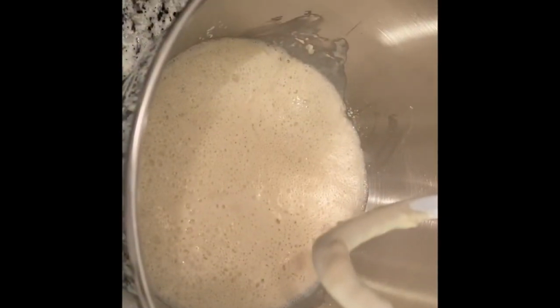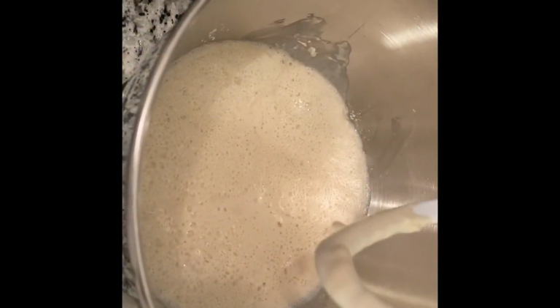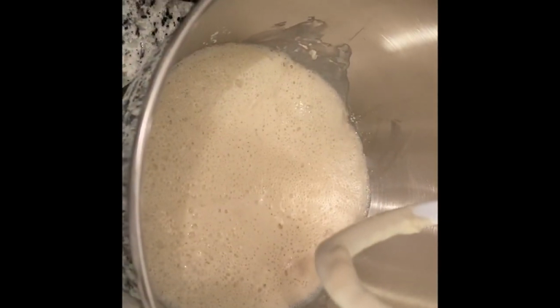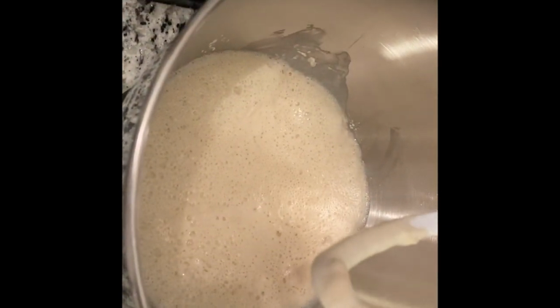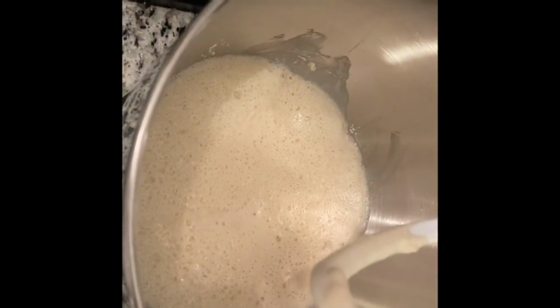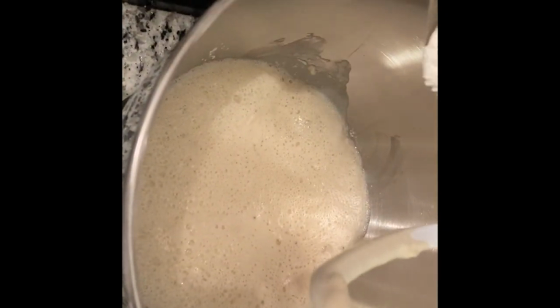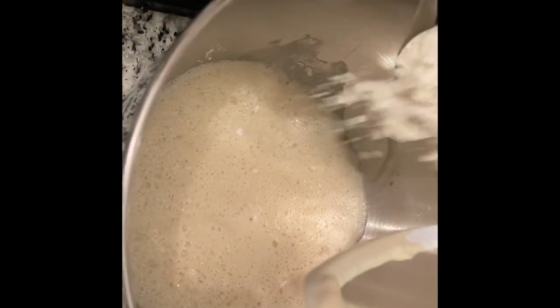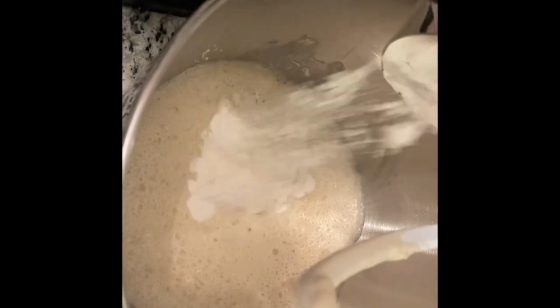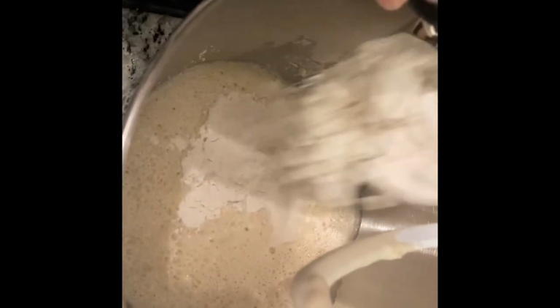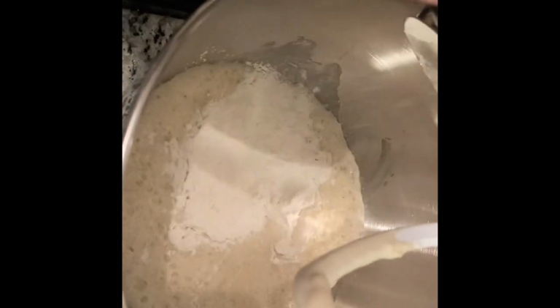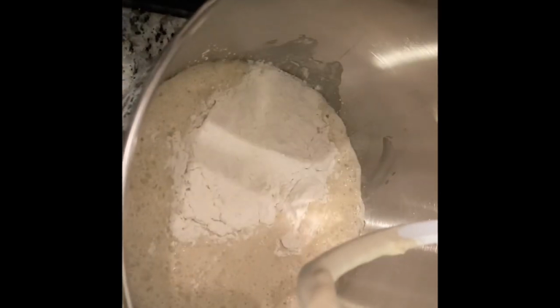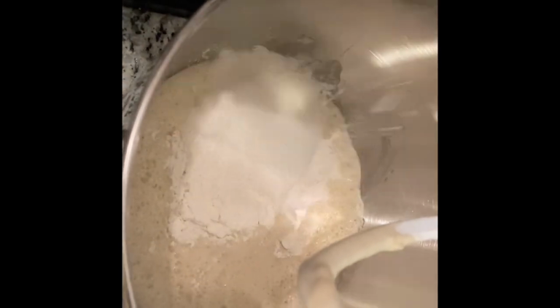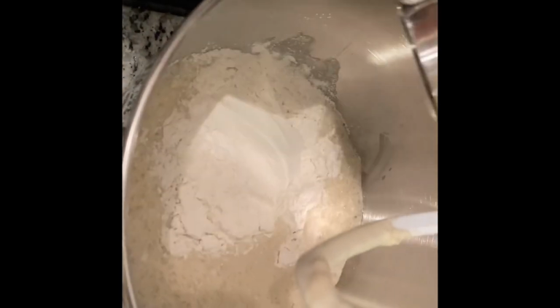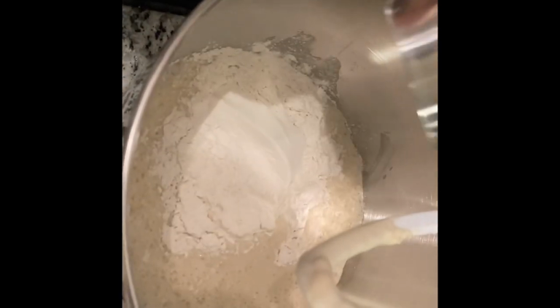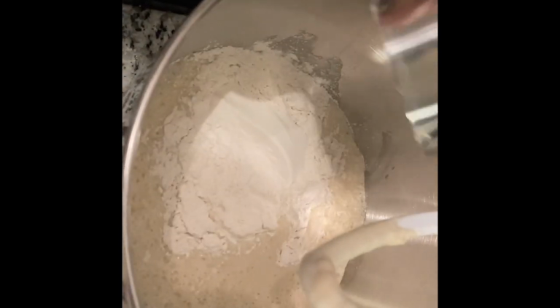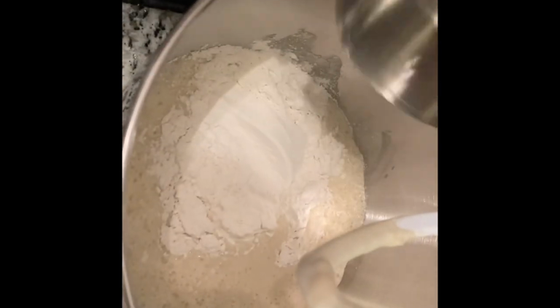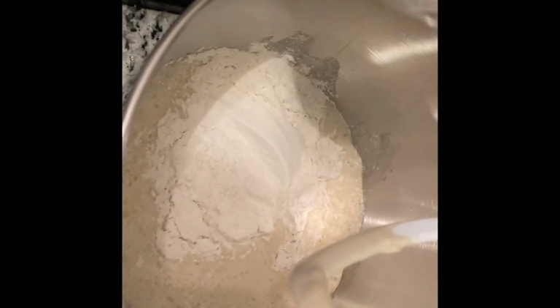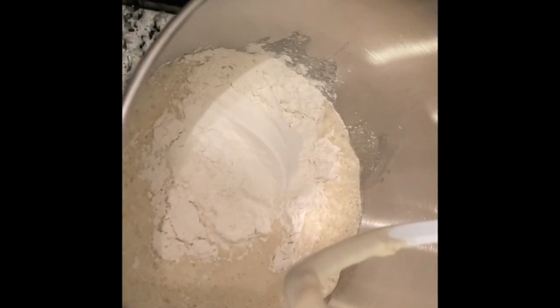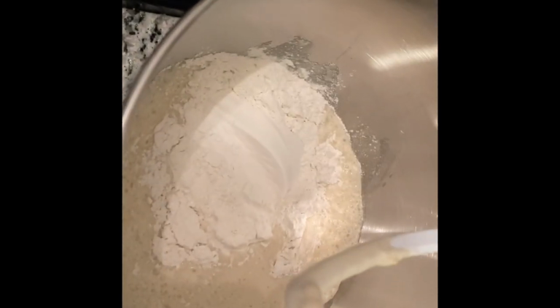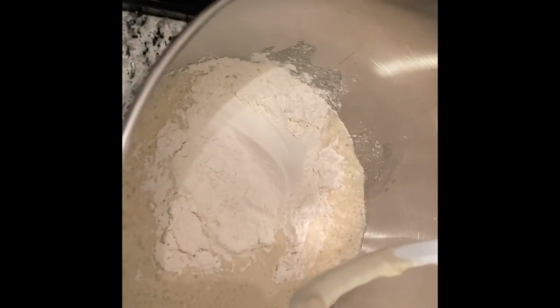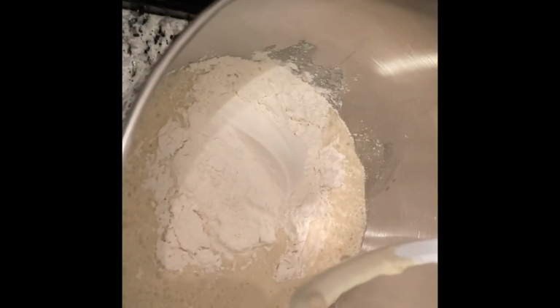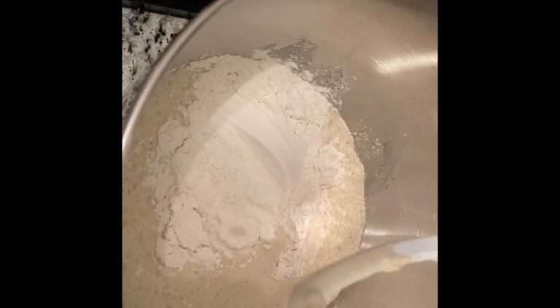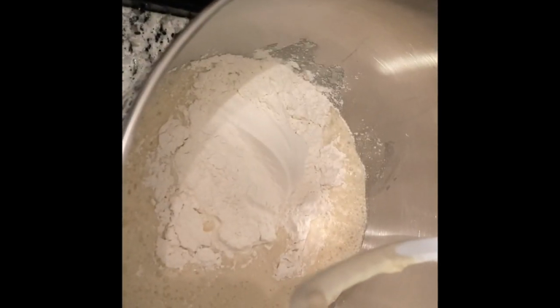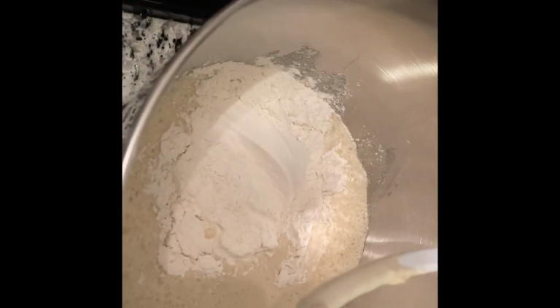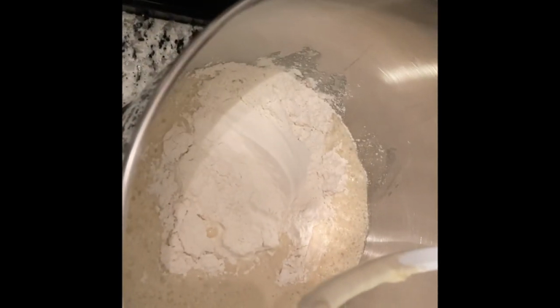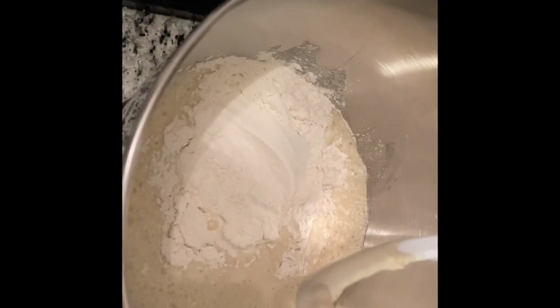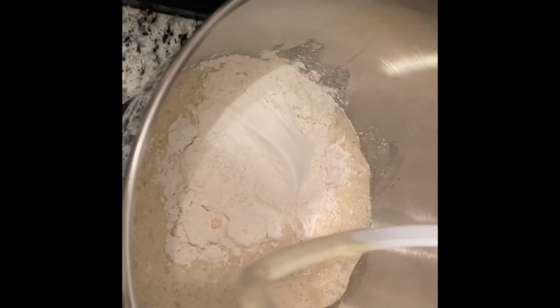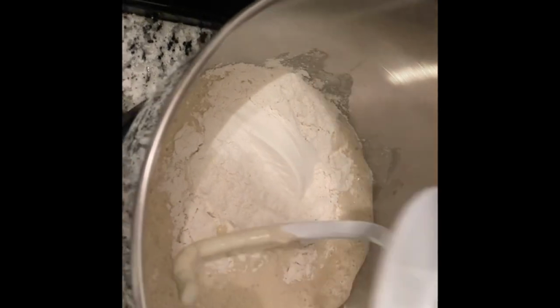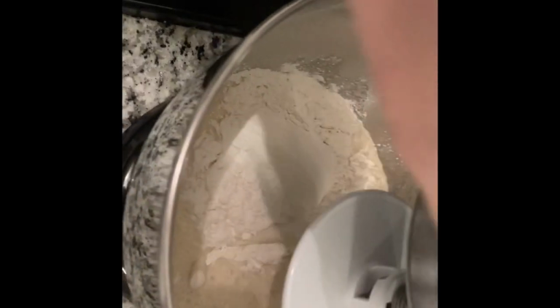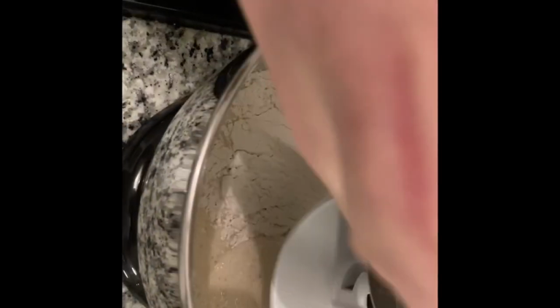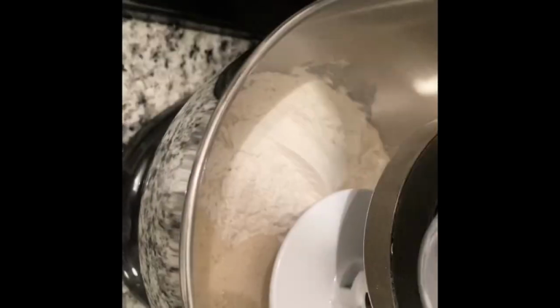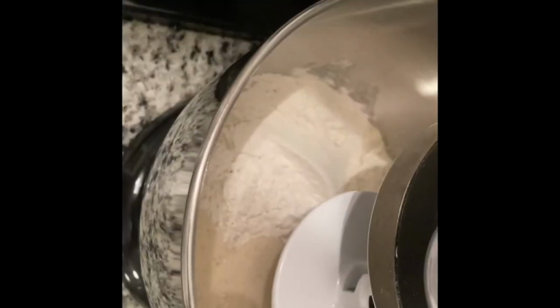Then you're going to add one more cup of flour and mix it all in. You can use the guard that comes with the stand mixer — I had it off for the video and the flour went everywhere.